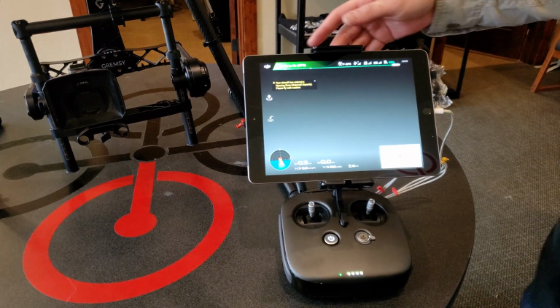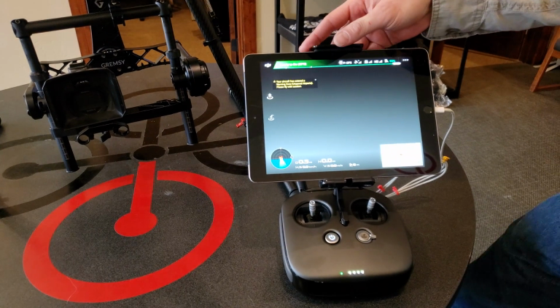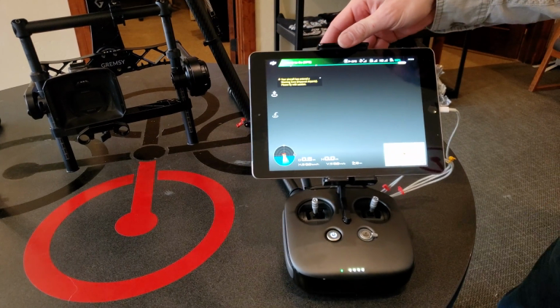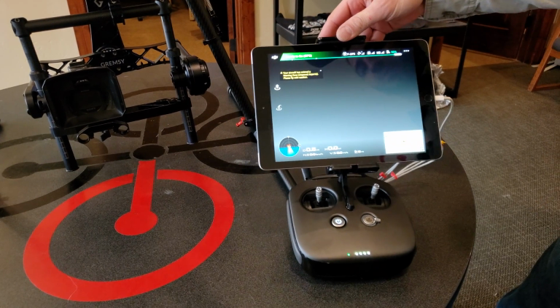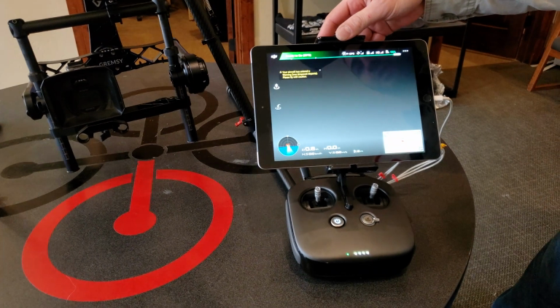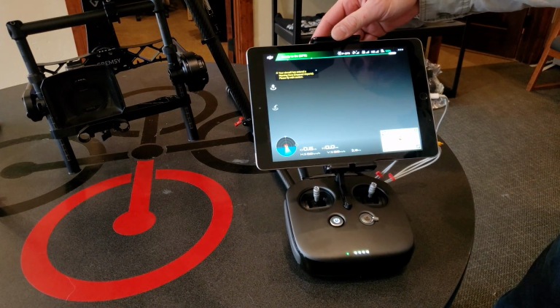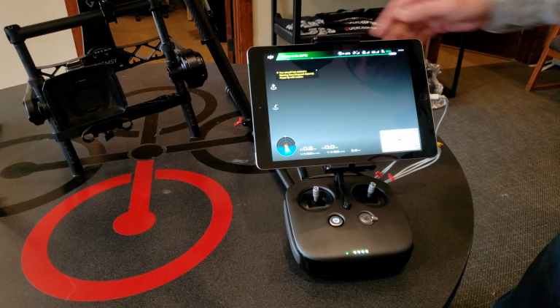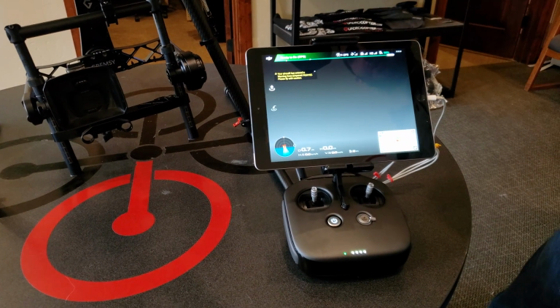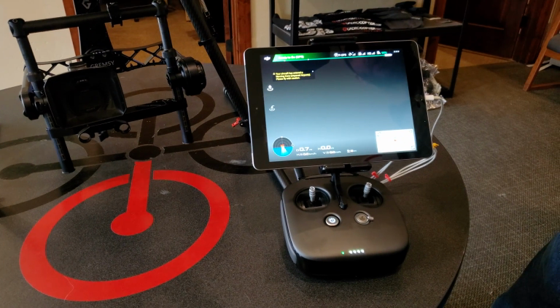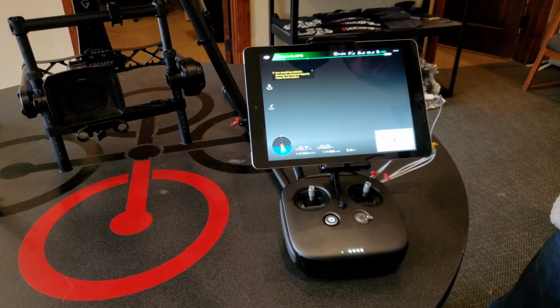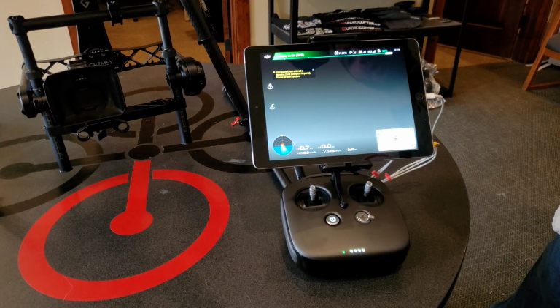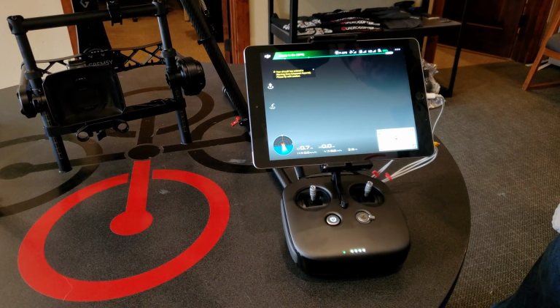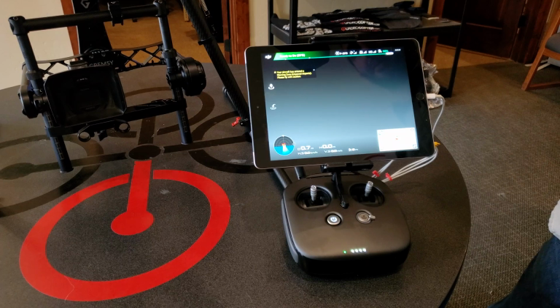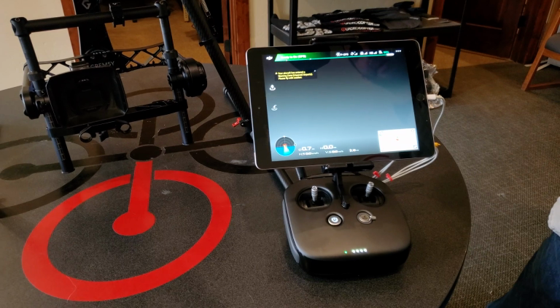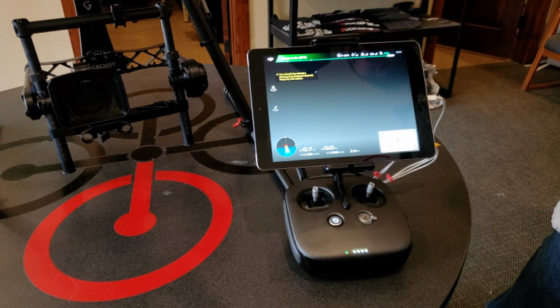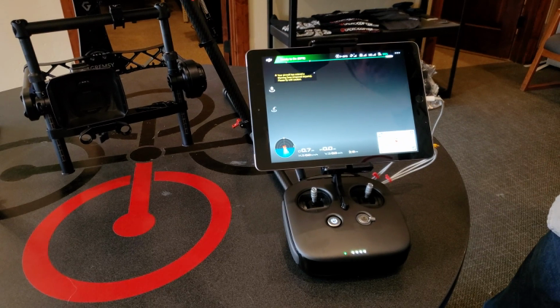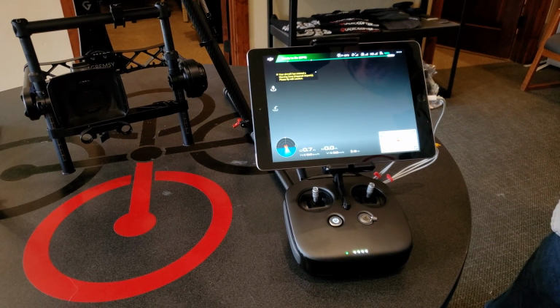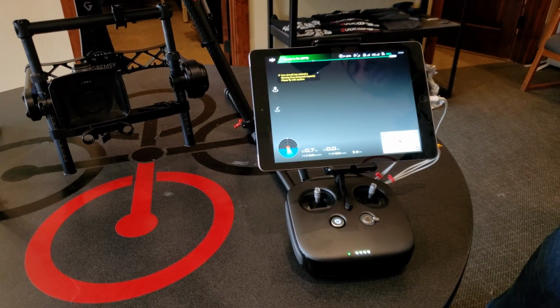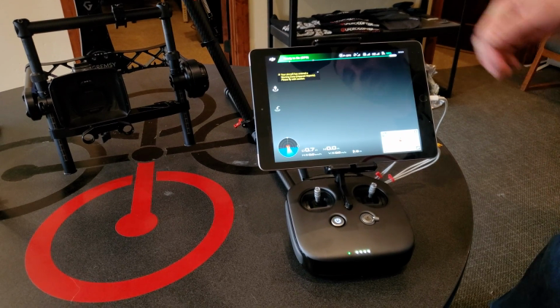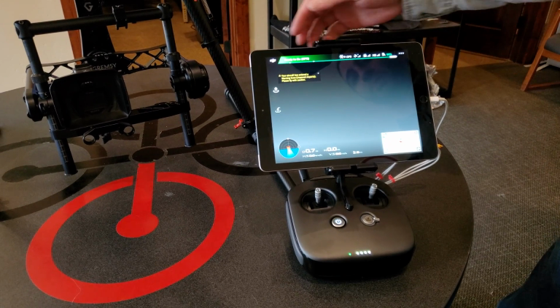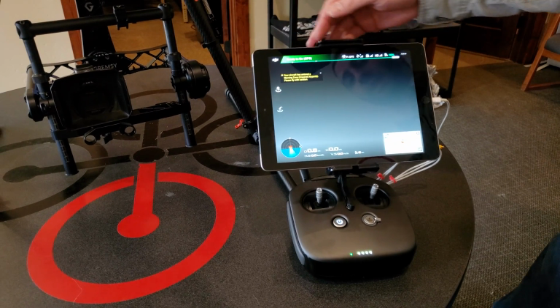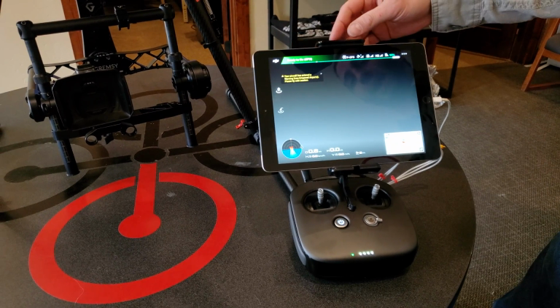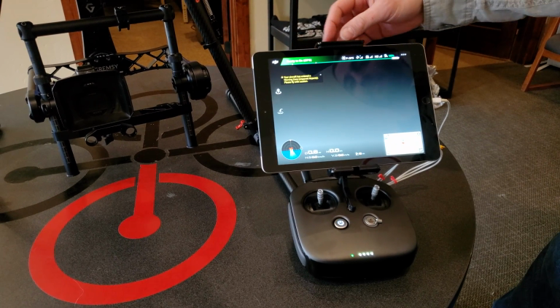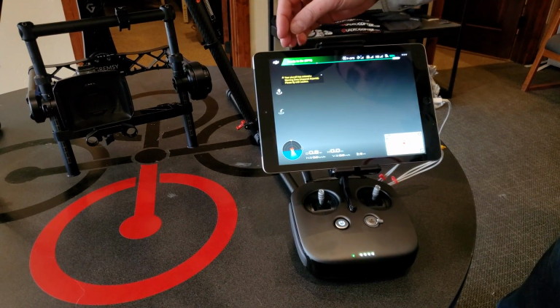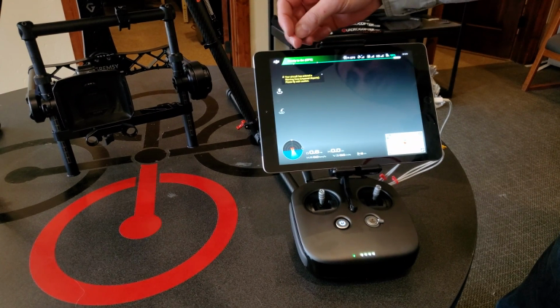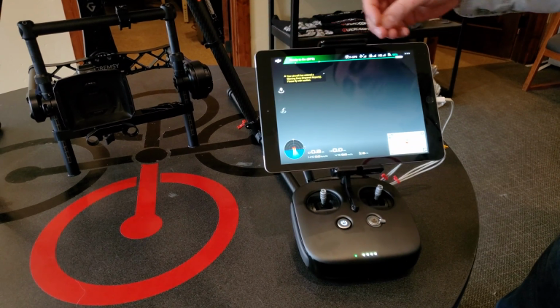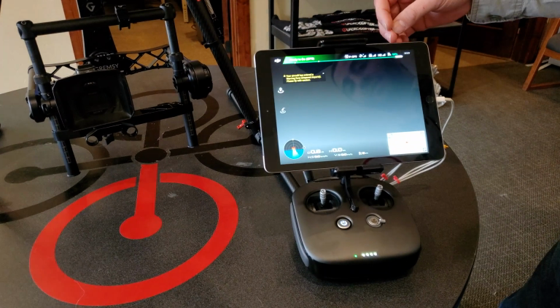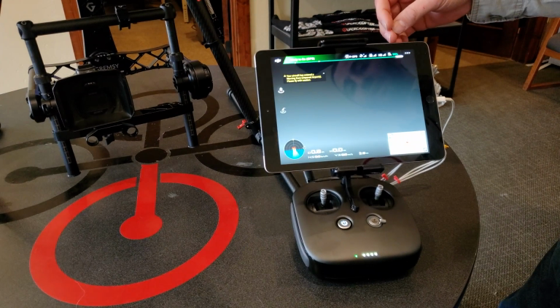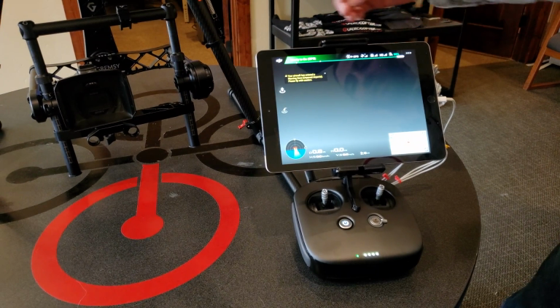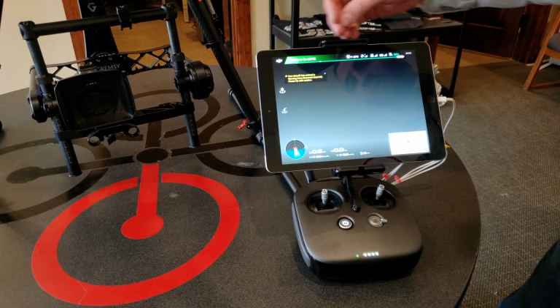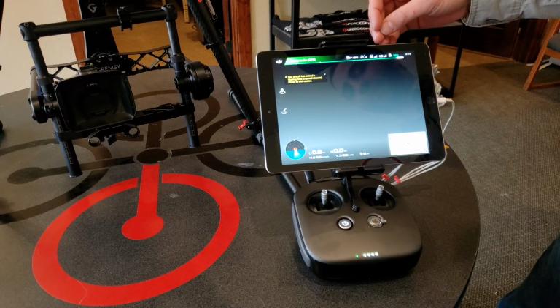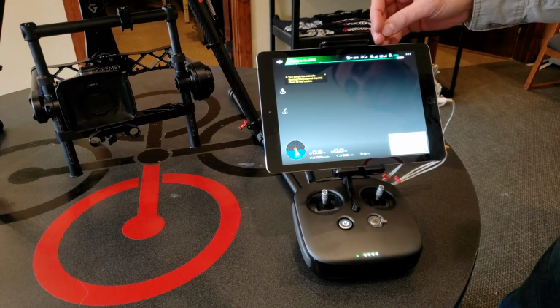For your autonomous missions you're gonna be flying through Ground Station Pro, but just for manual flights you'll be in the Go app and you'll get all of your aircraft telemetry up top there.